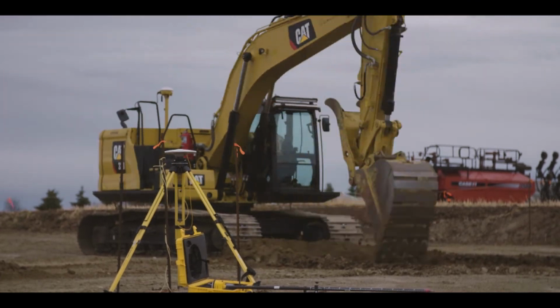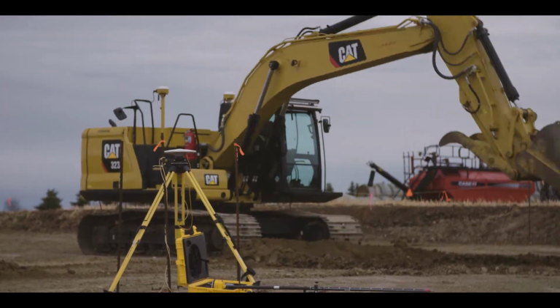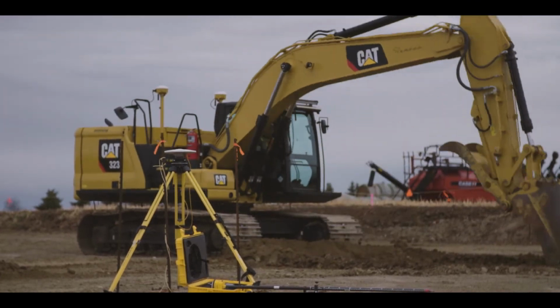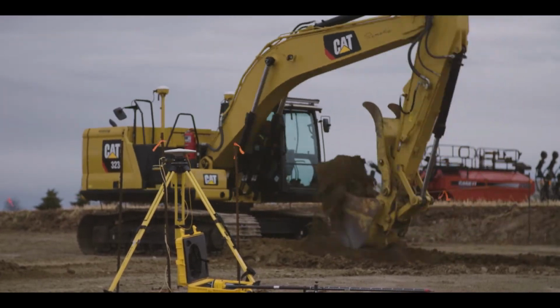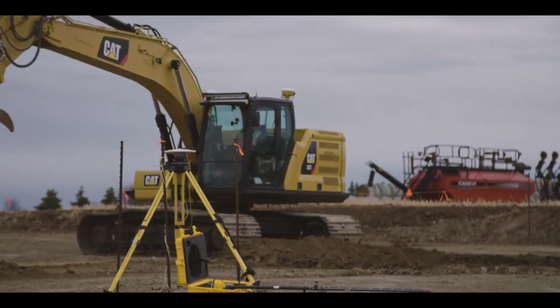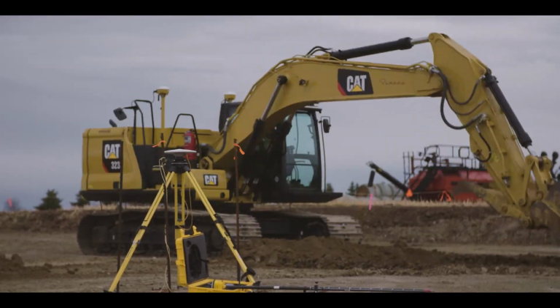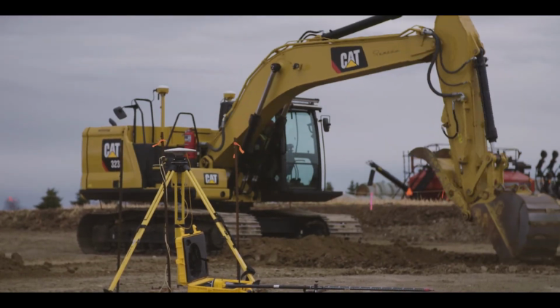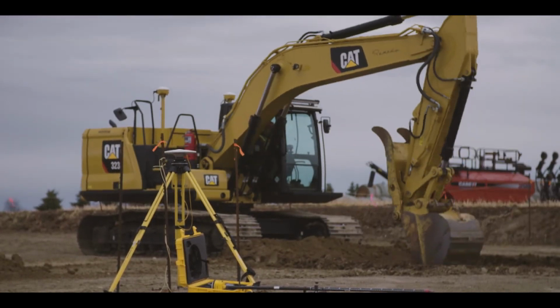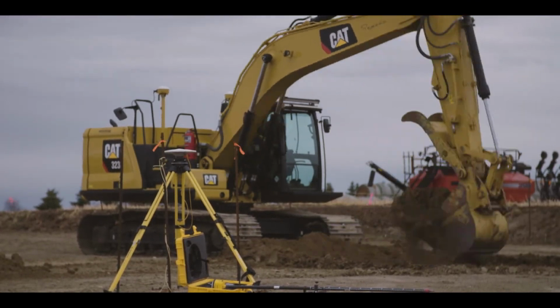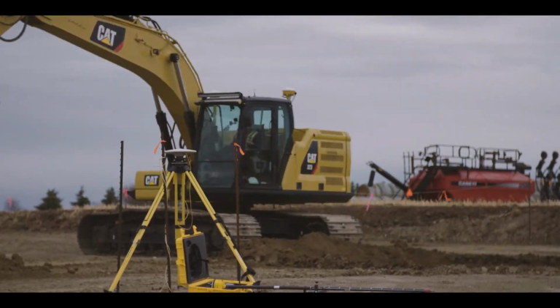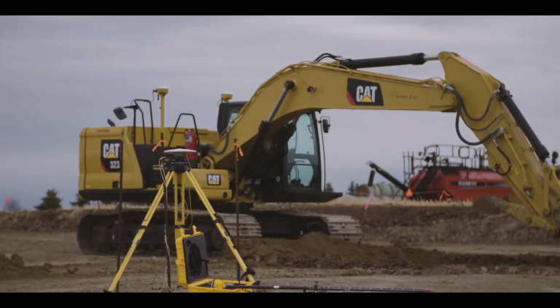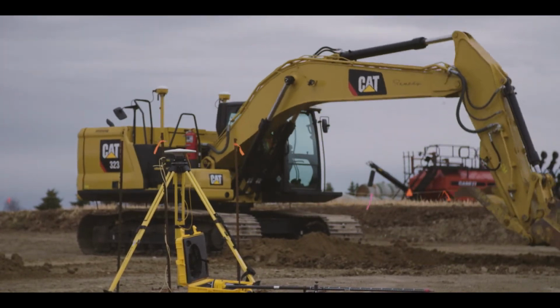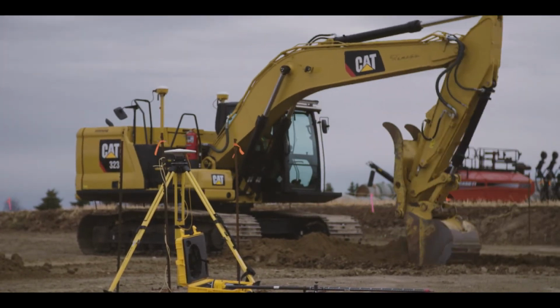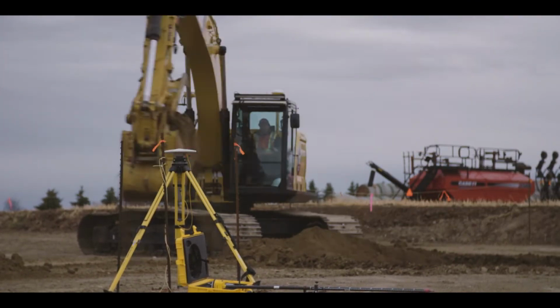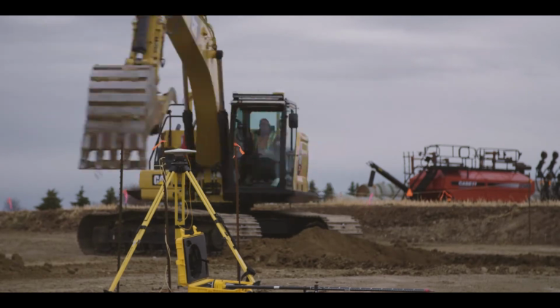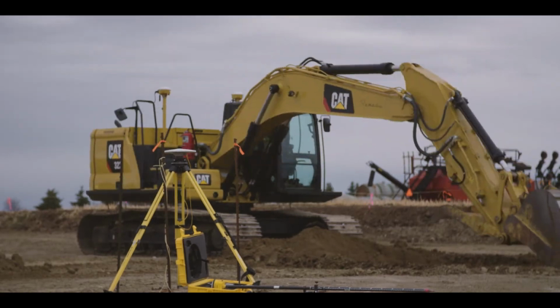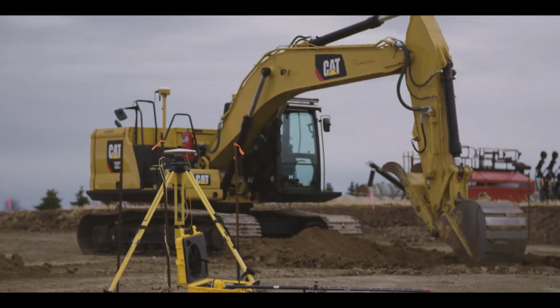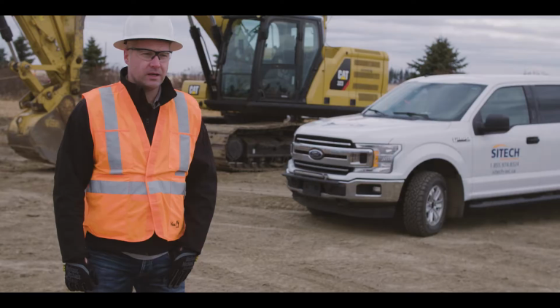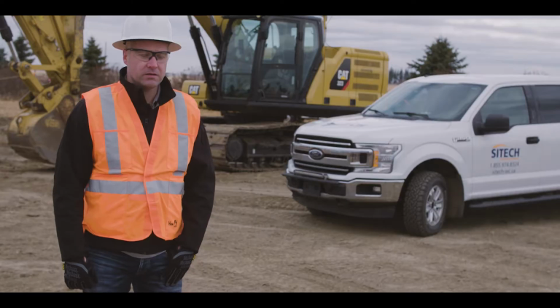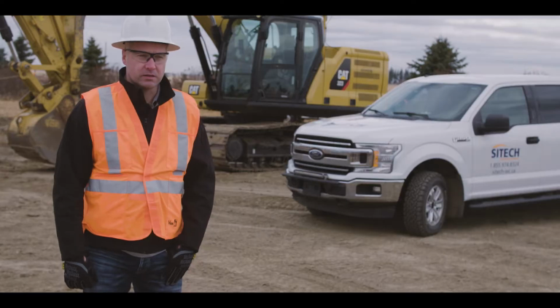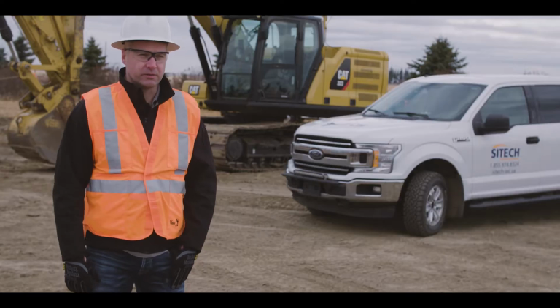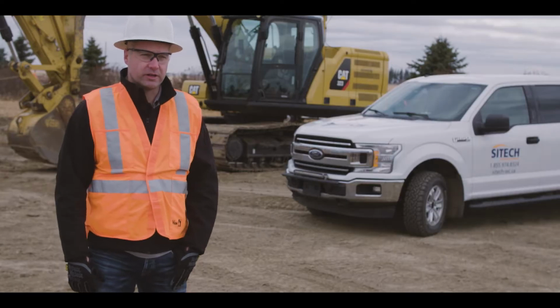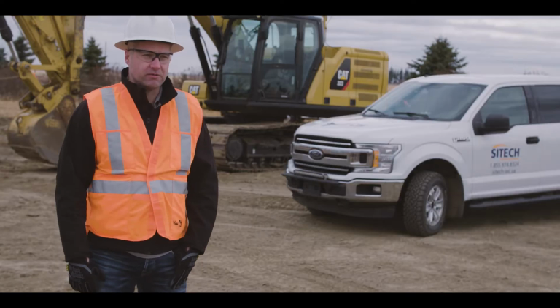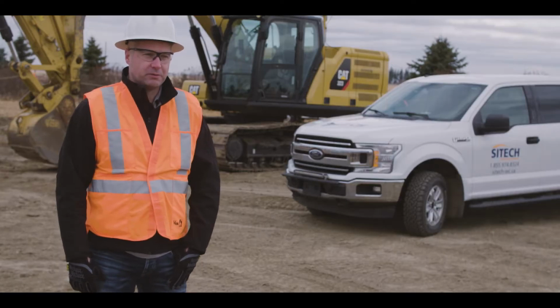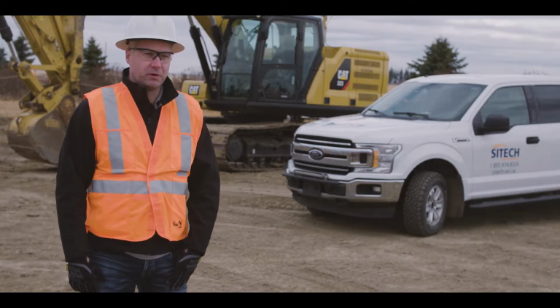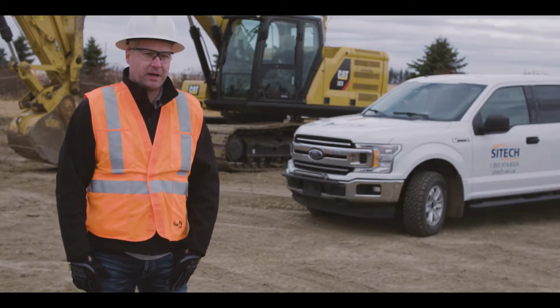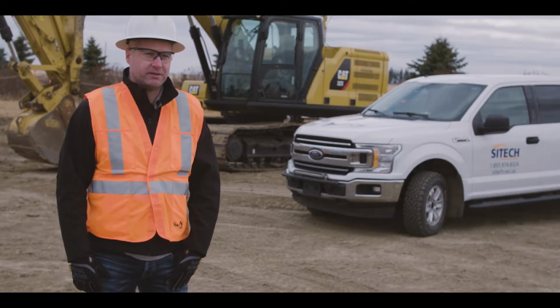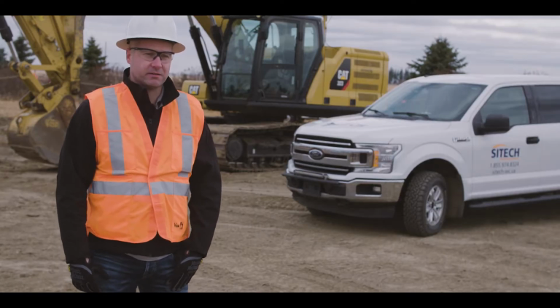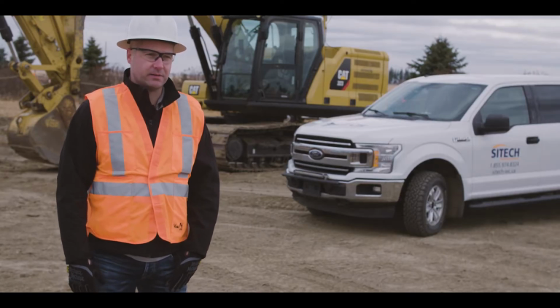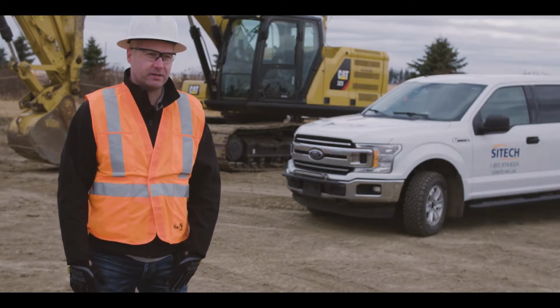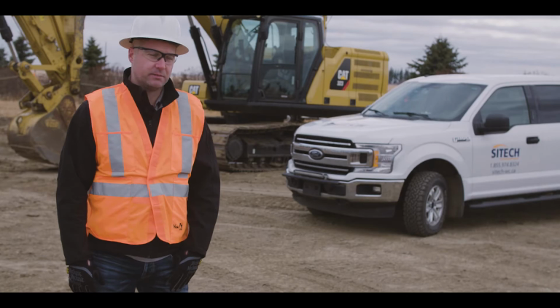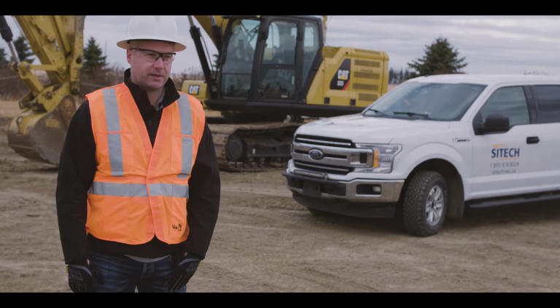Yes, there's an initial cost up front, but it'll pay for itself over and over again. There's a little bit of a learning curve, but once you have it, it's like riding a bike — you can pick it right up.